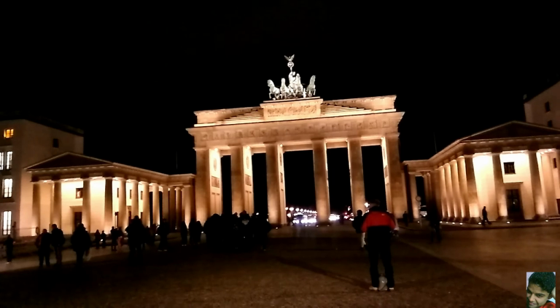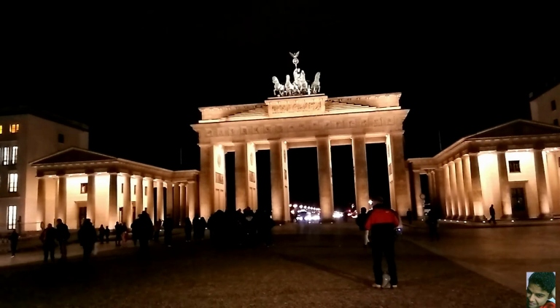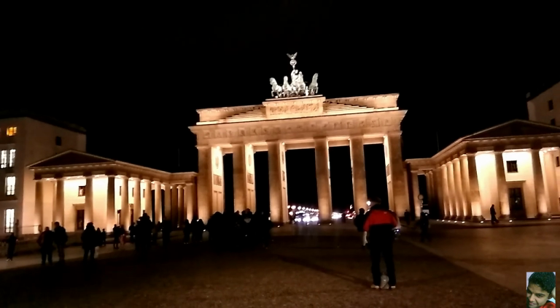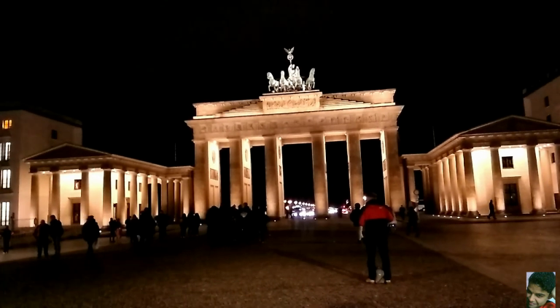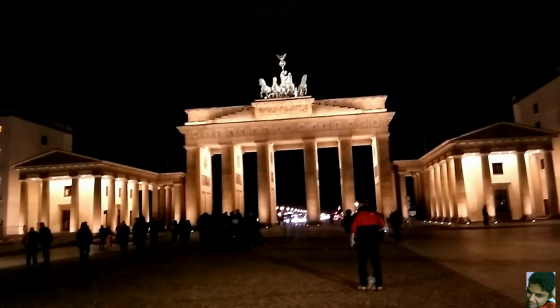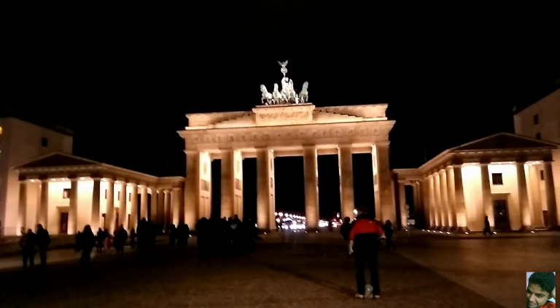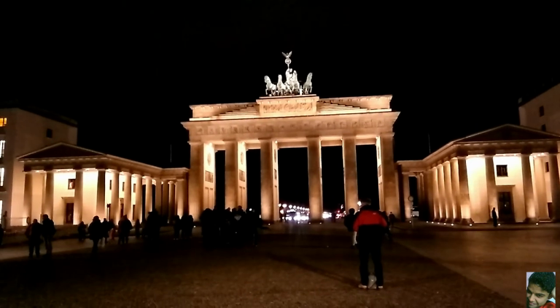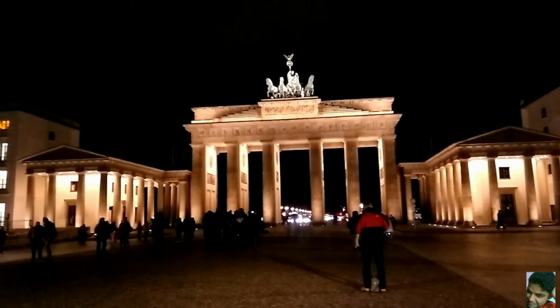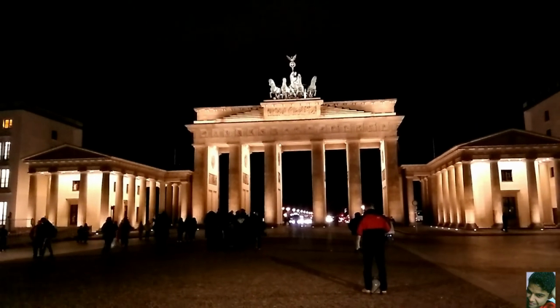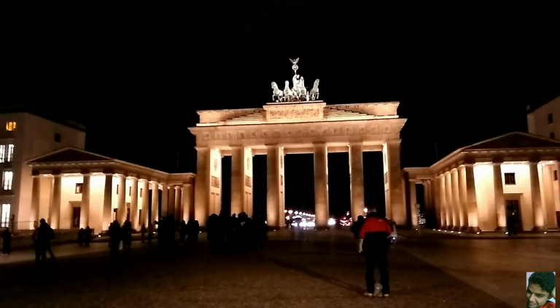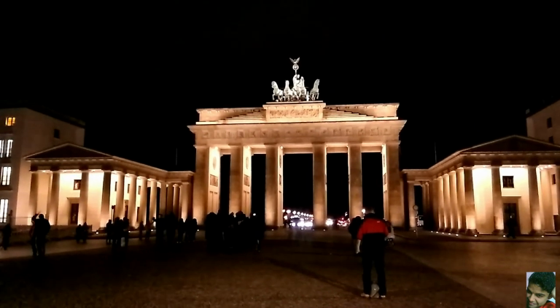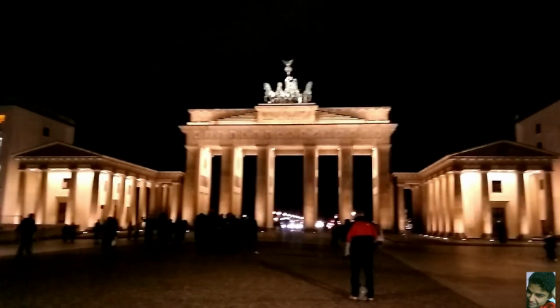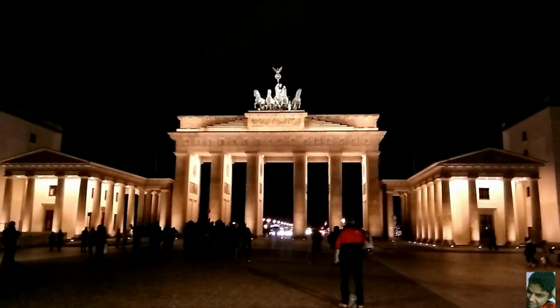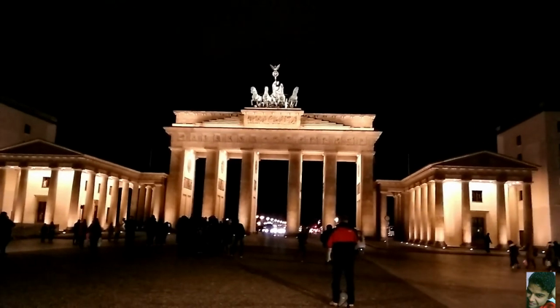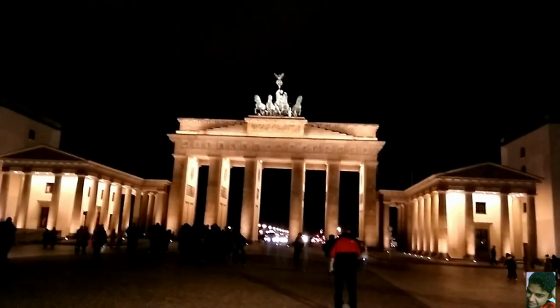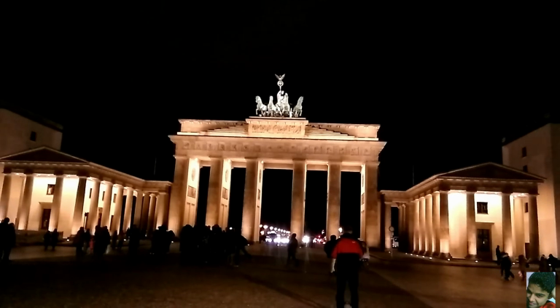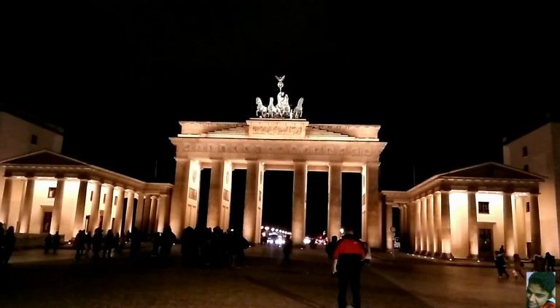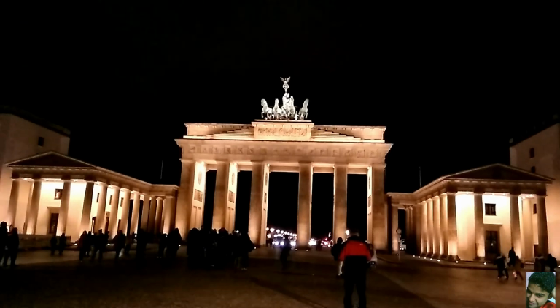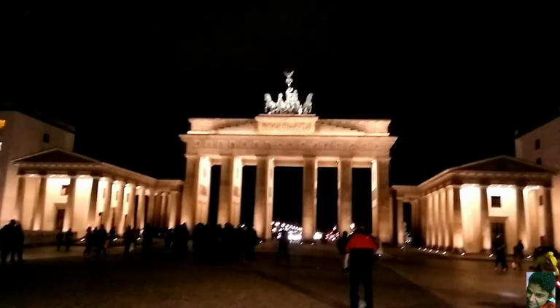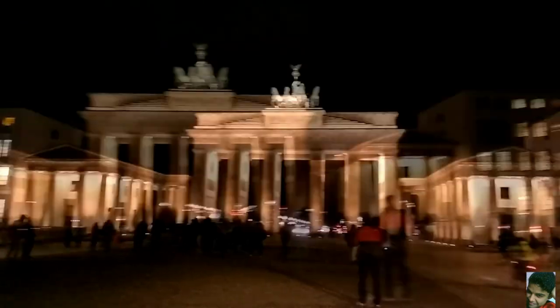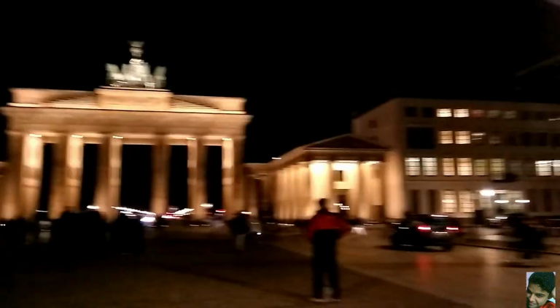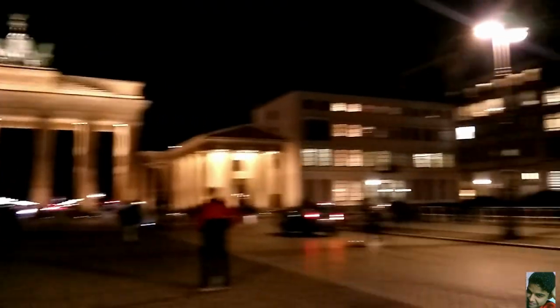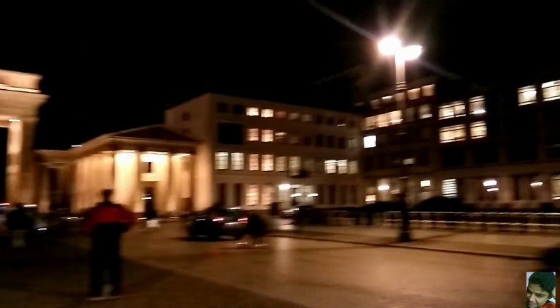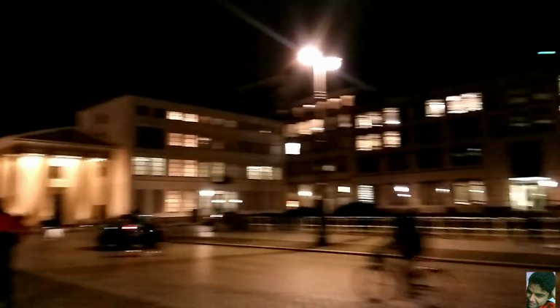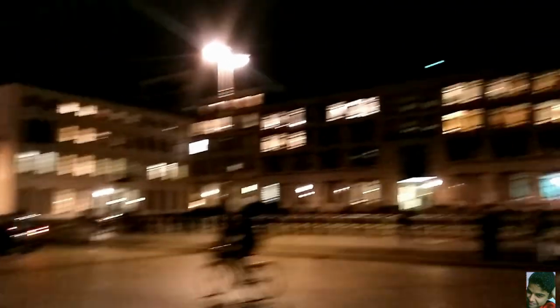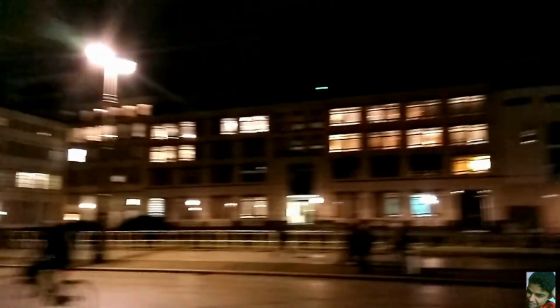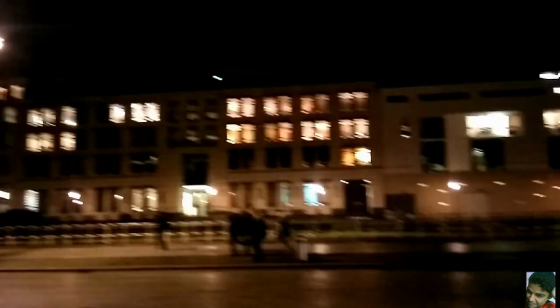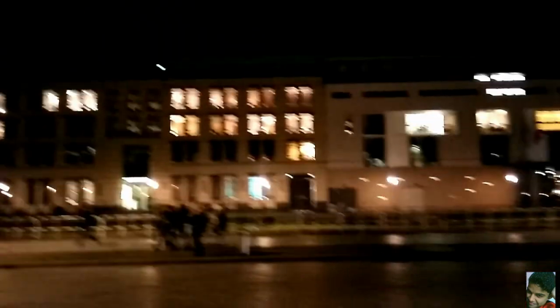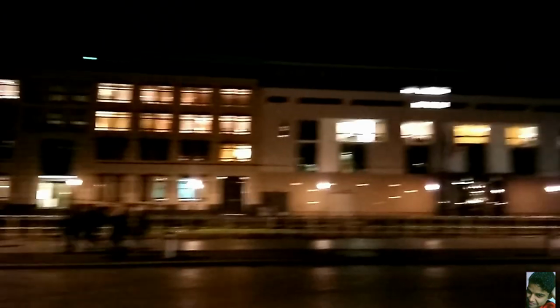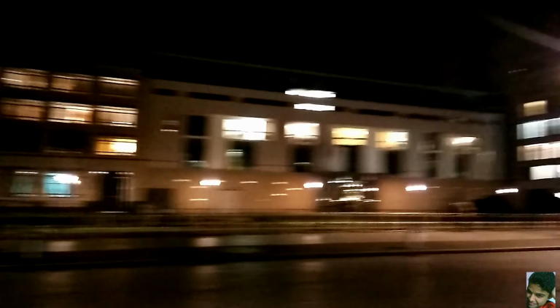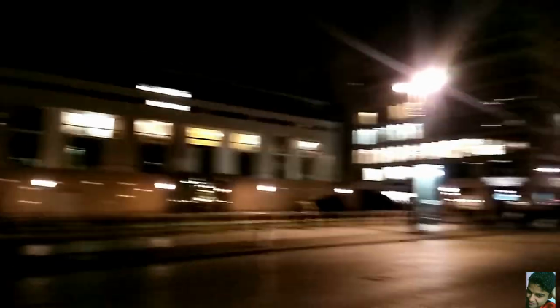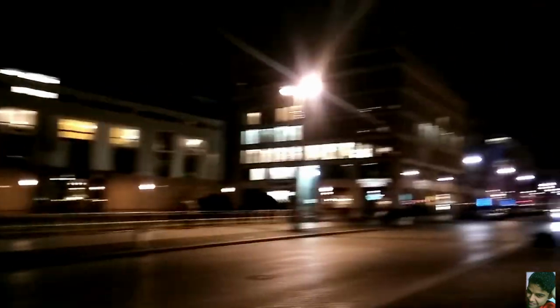Speaking of the chariot, I found out that this was actually taken away from Berlin following a war with France. So it was not here for around eight years, and then it was brought back and restored.